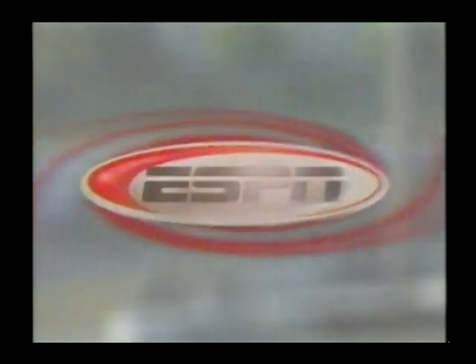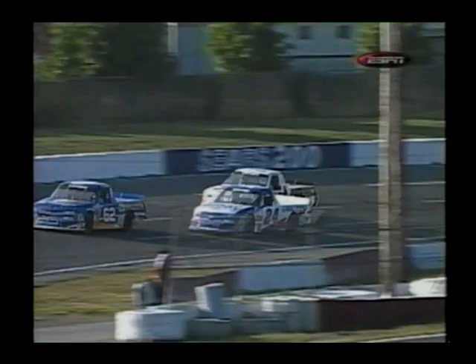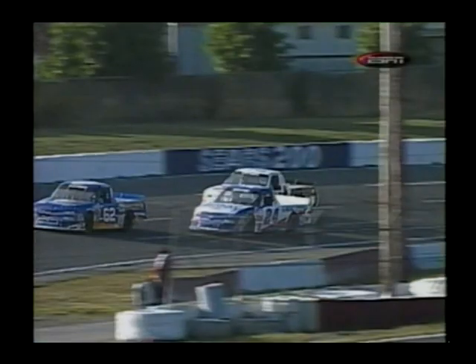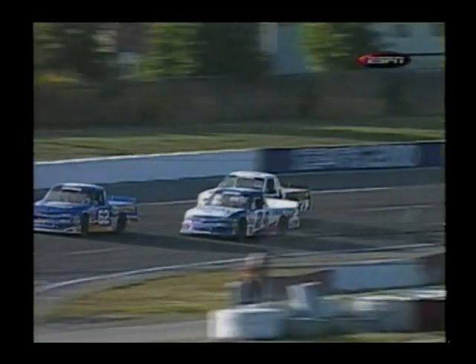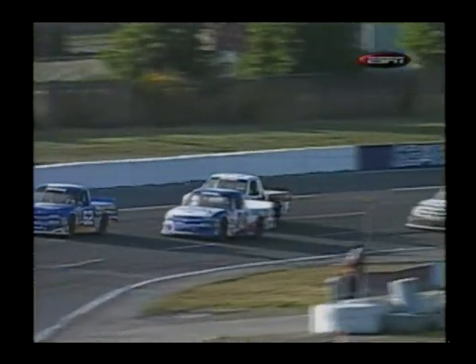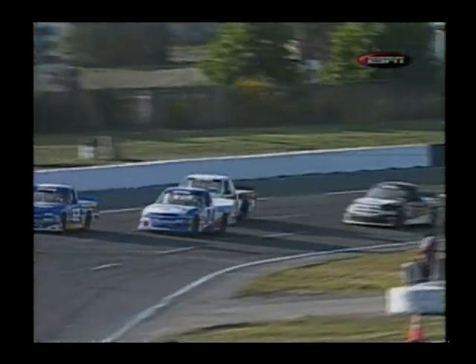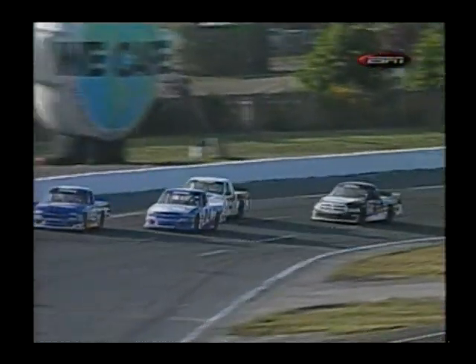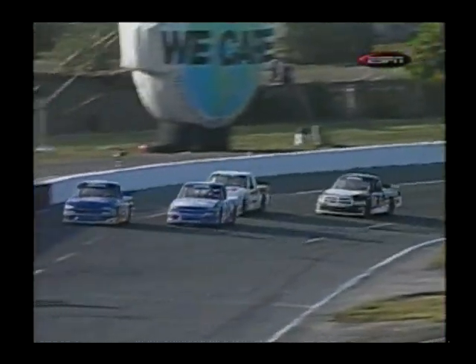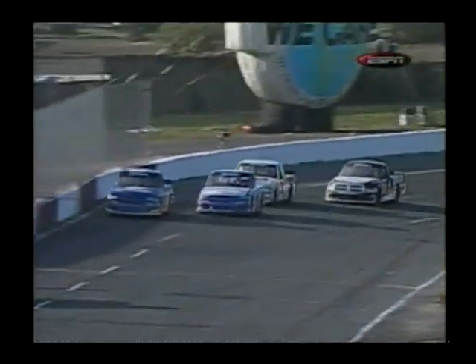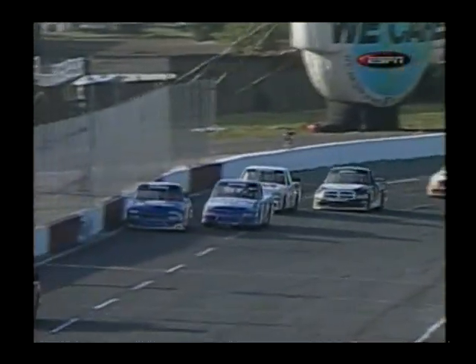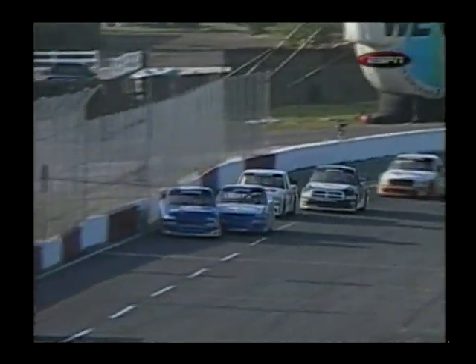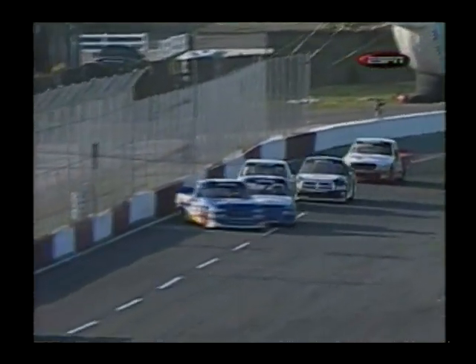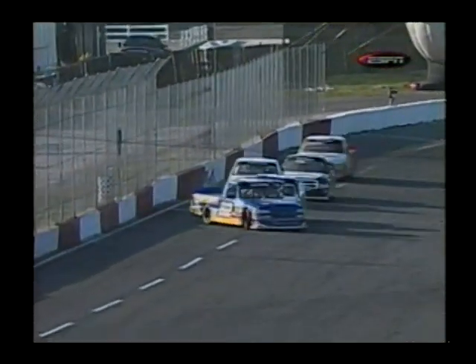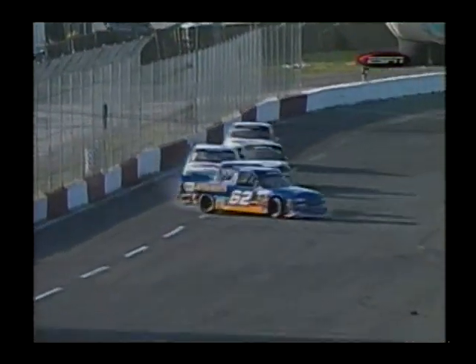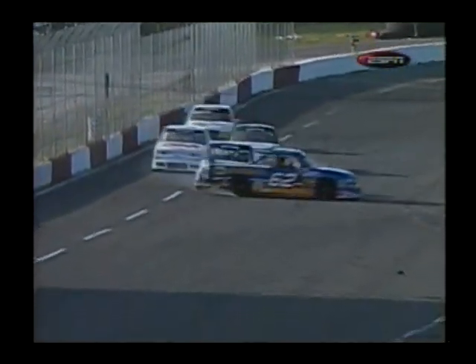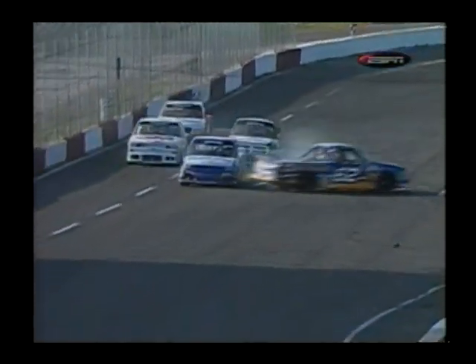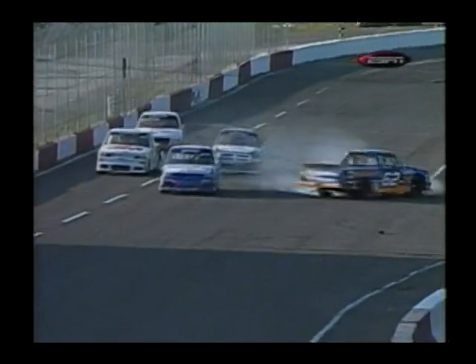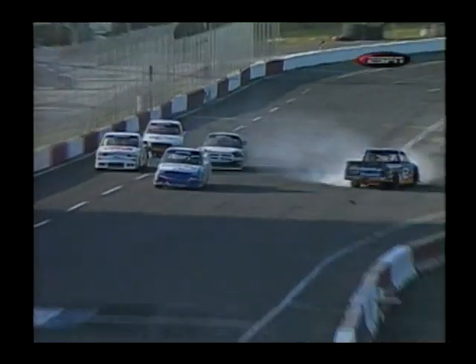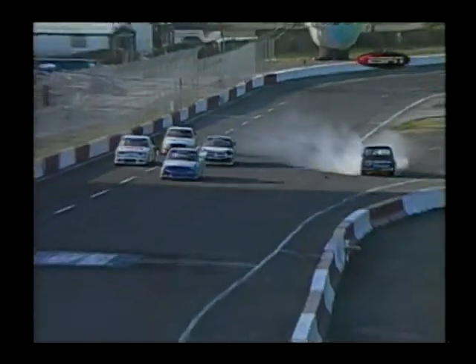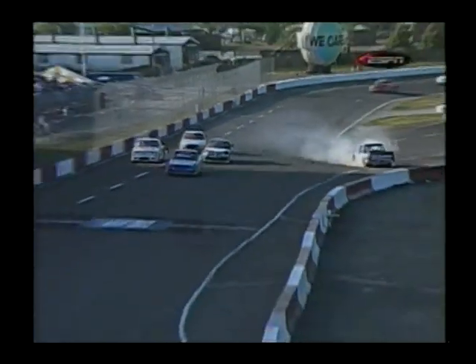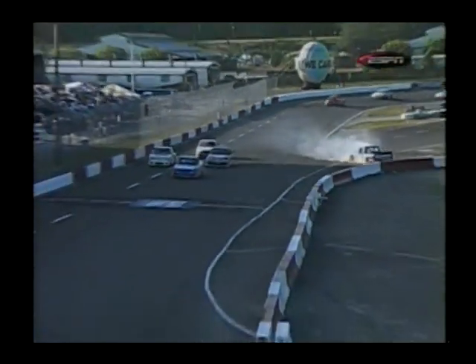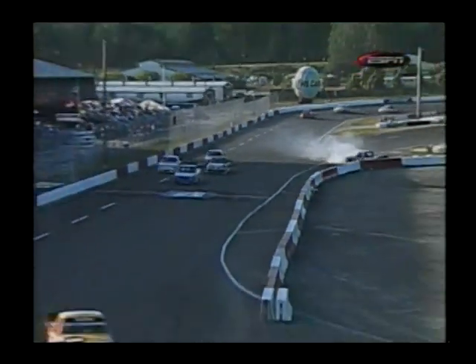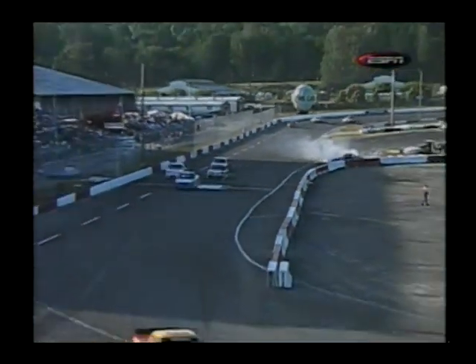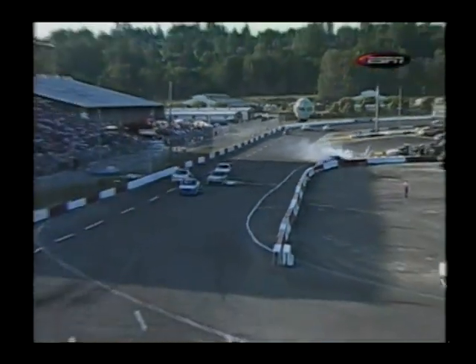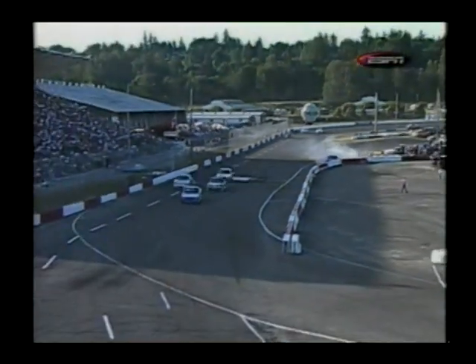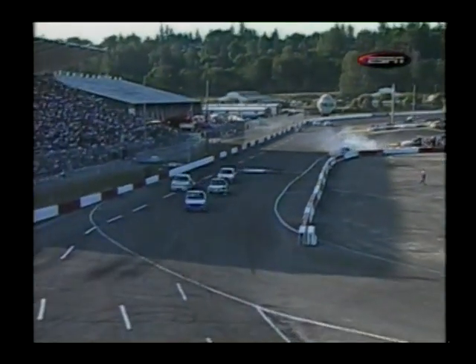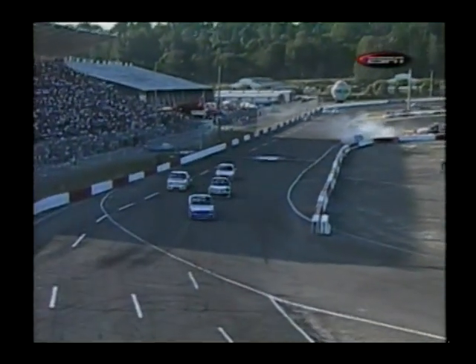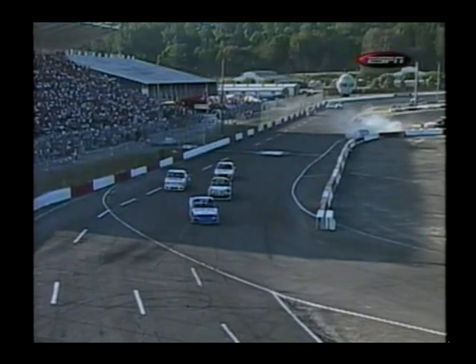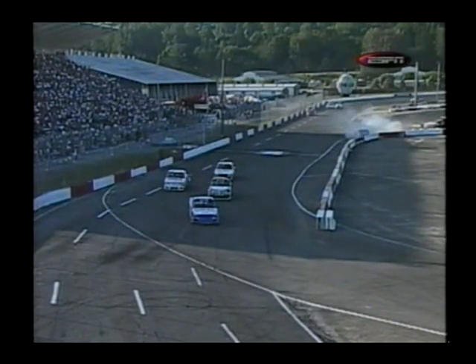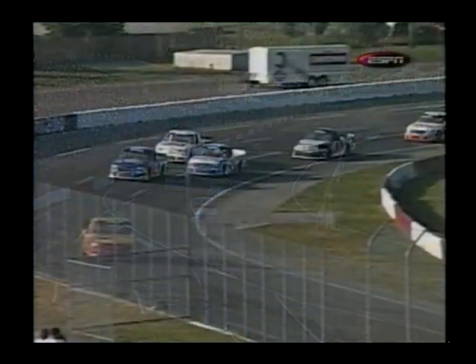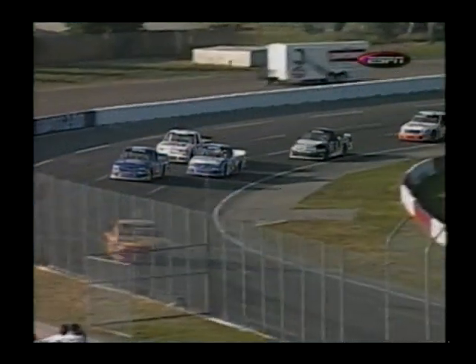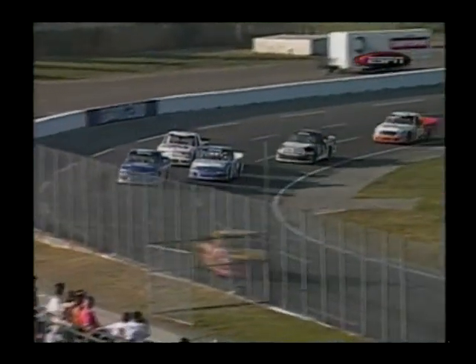Brendan Gaughan is out. Let's go take another look at it. He's coming off of the corner, and you can see right there — that was not an intentional bump. Brendan Gaughan got a little bit sideways, and when he did, the truck whipped back down into the right front of Jack Sprague and just turned him around.